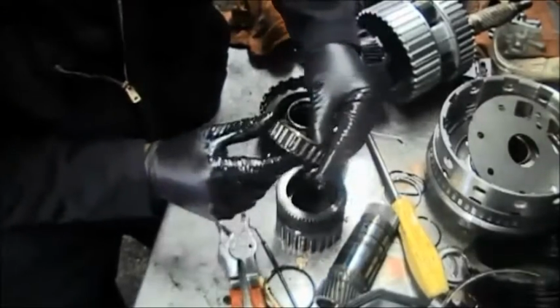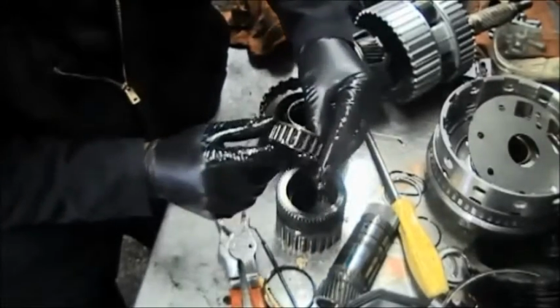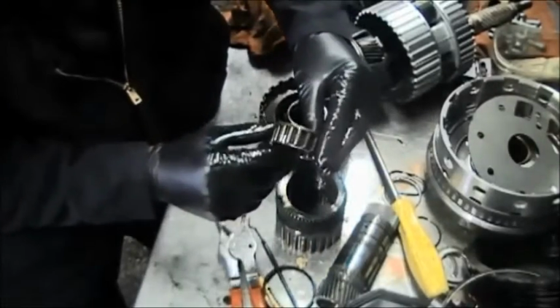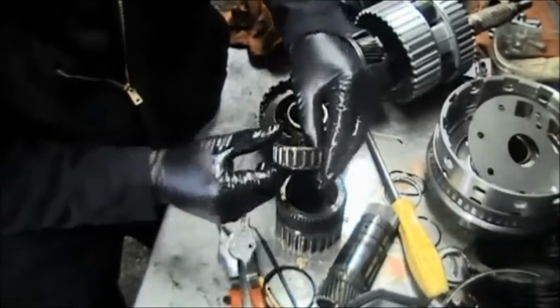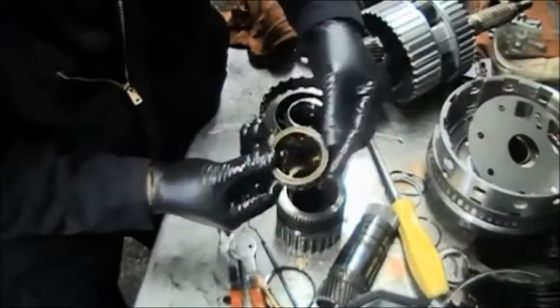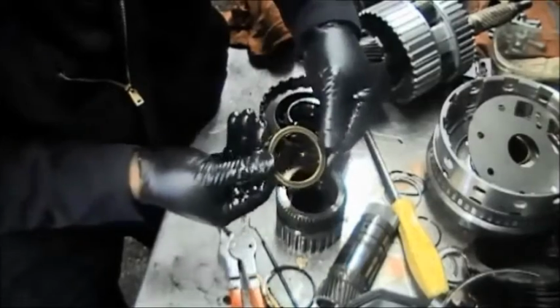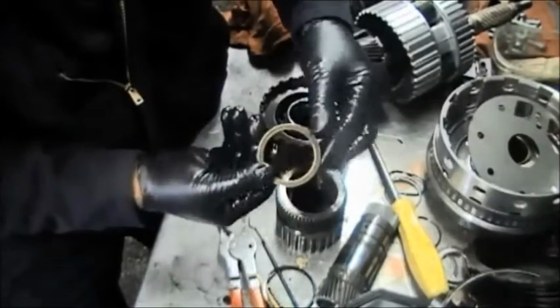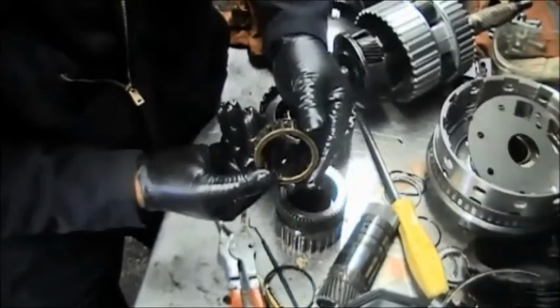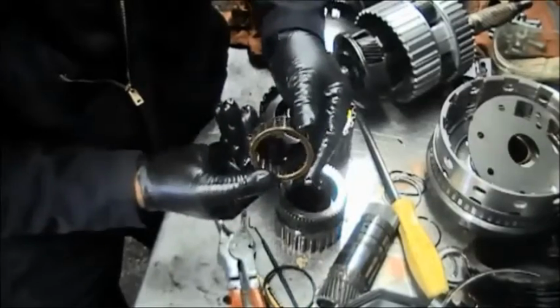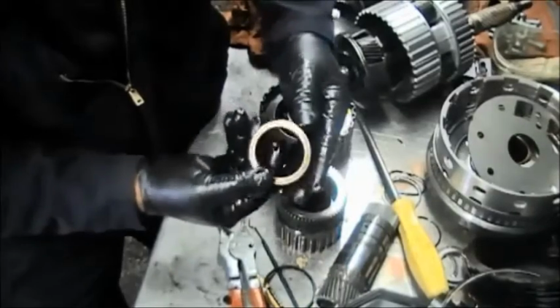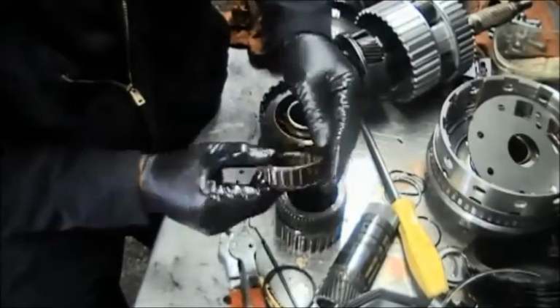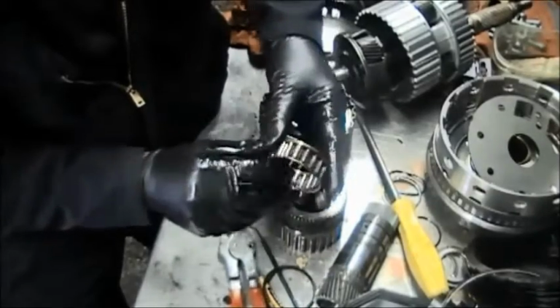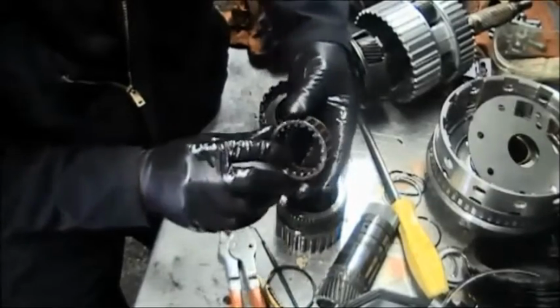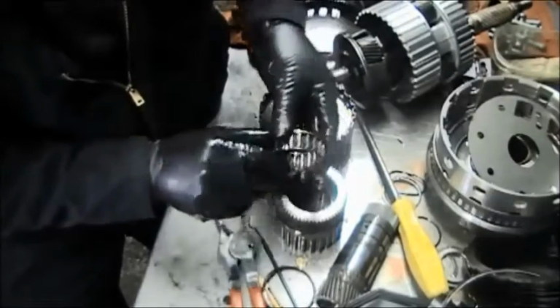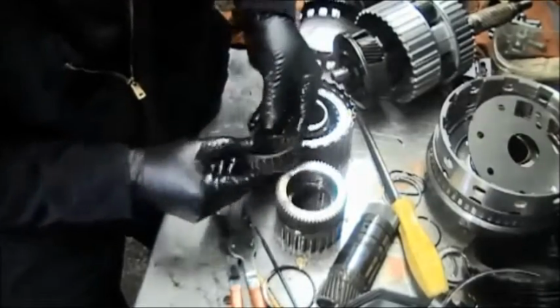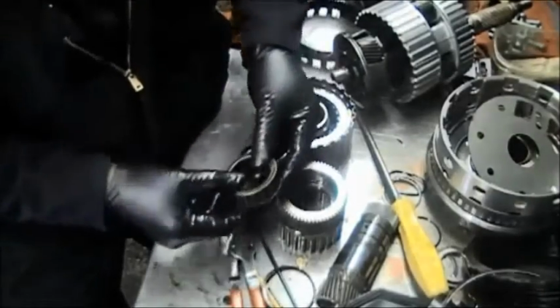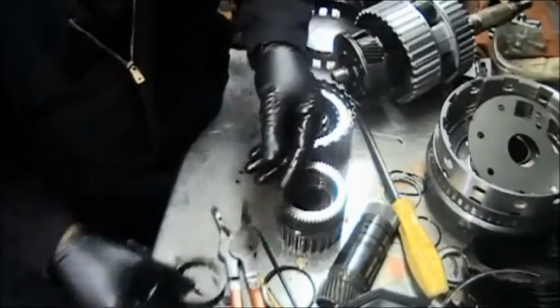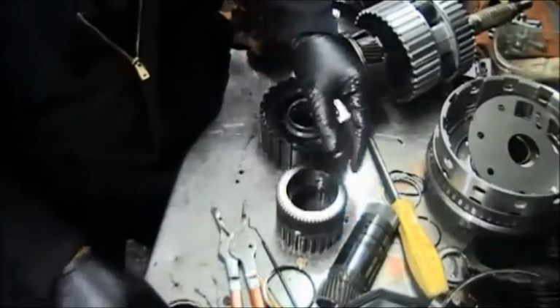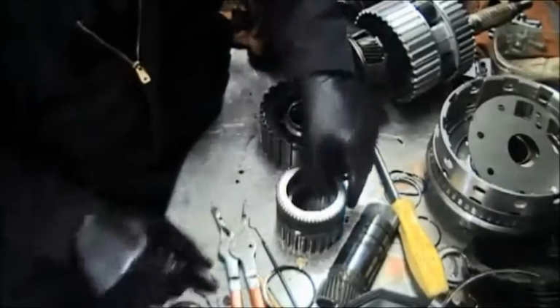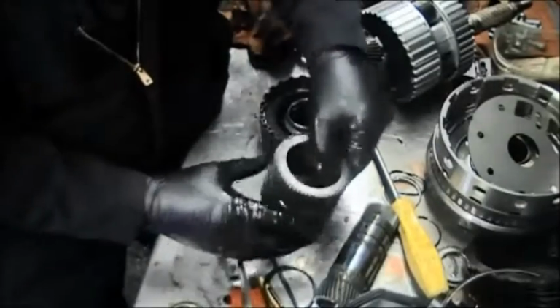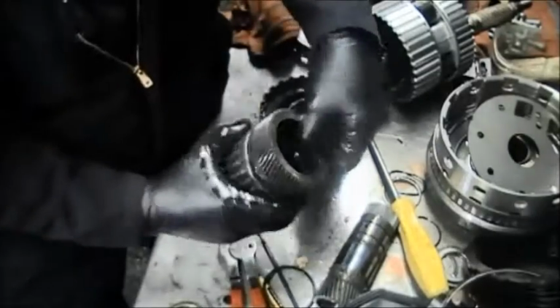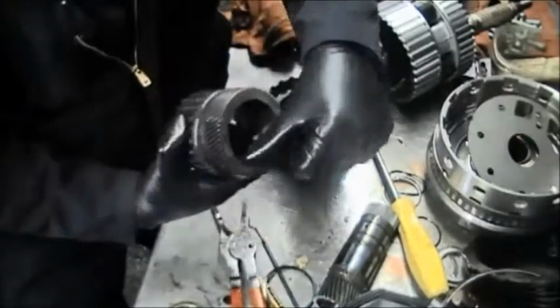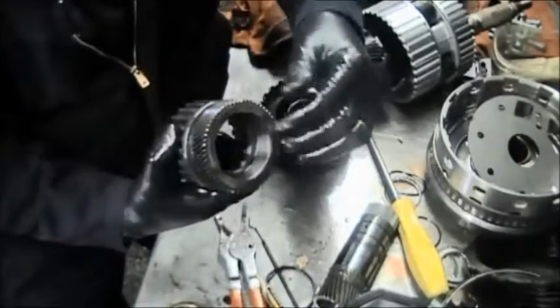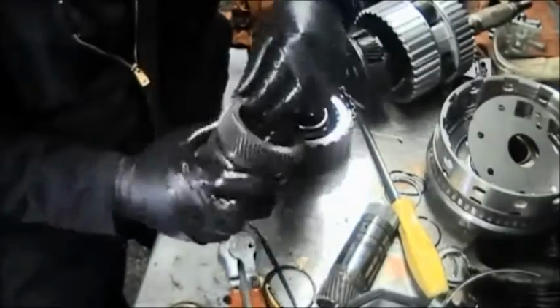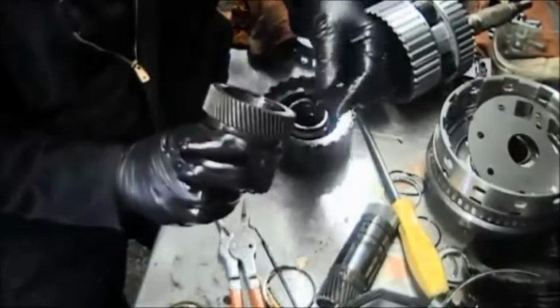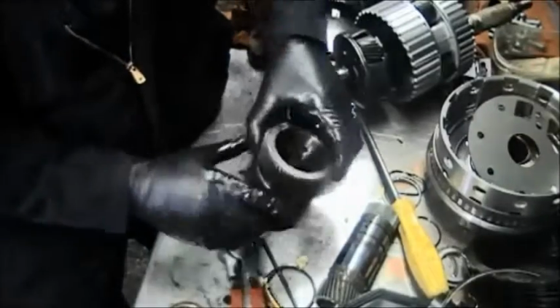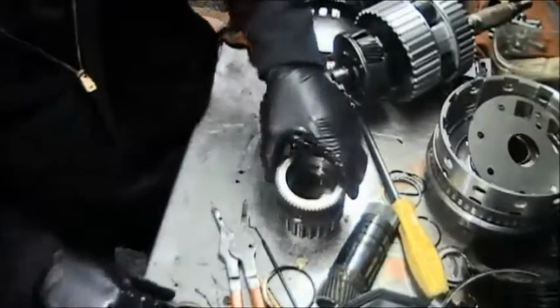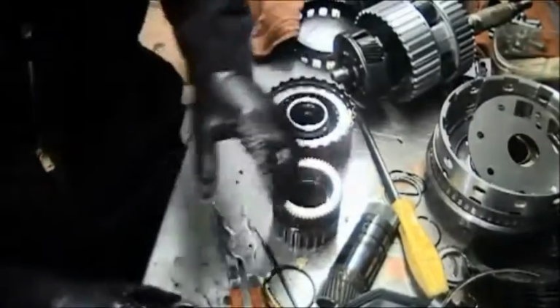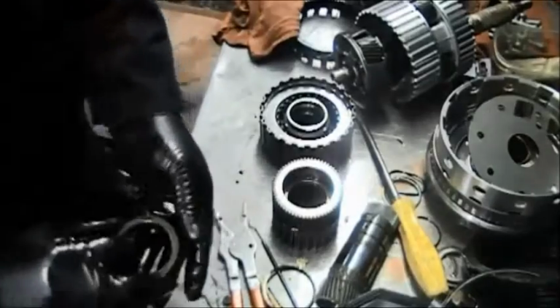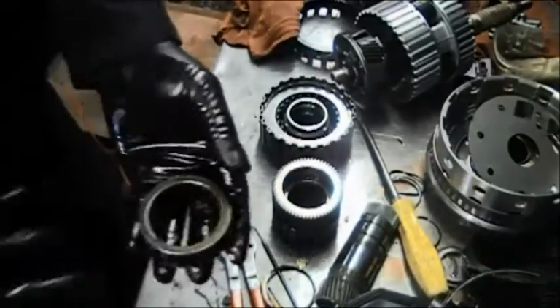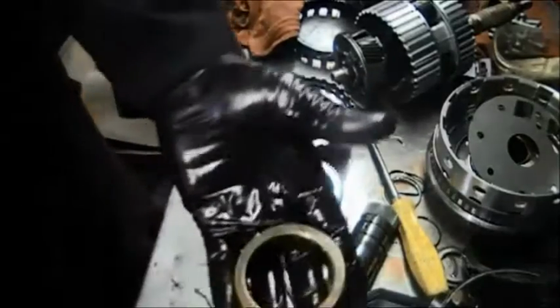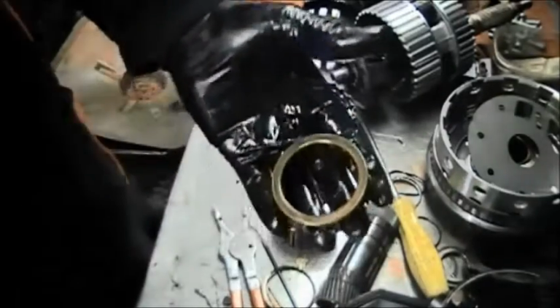Make sure you look at it — I'm going to discard this one because we're replacing it with a new one anyway. But make sure the inside where the sprag is is okay and not scored. If it is, you have to replace that. So here's the sprag.